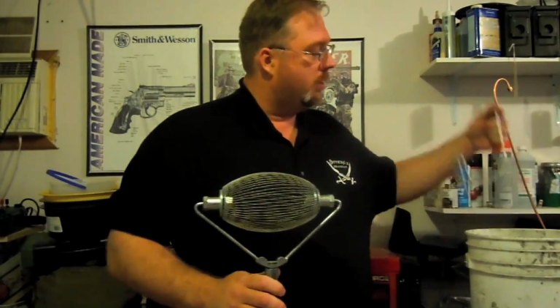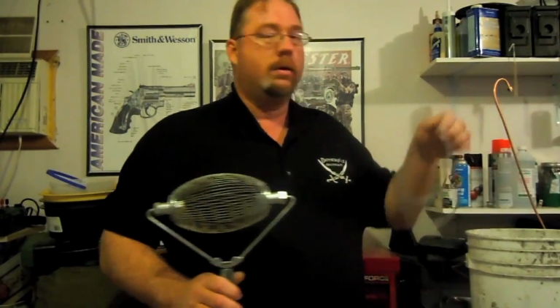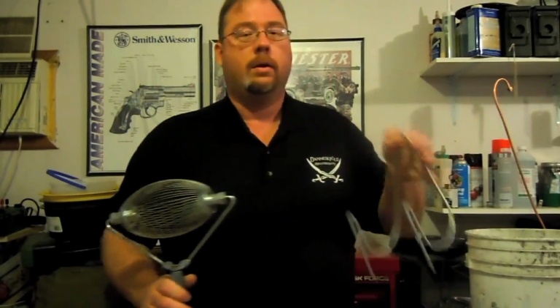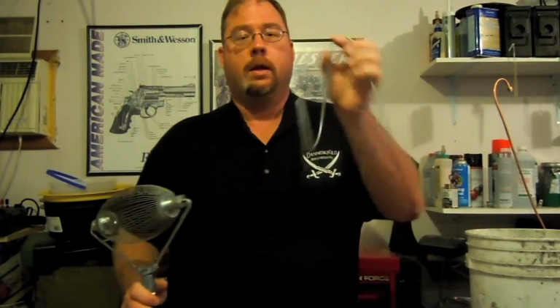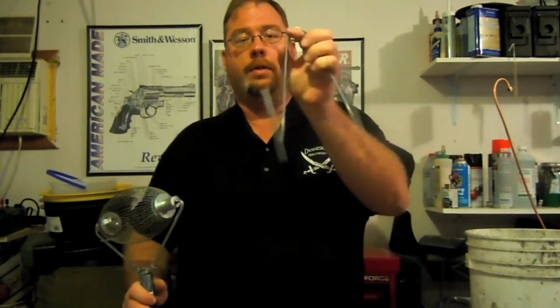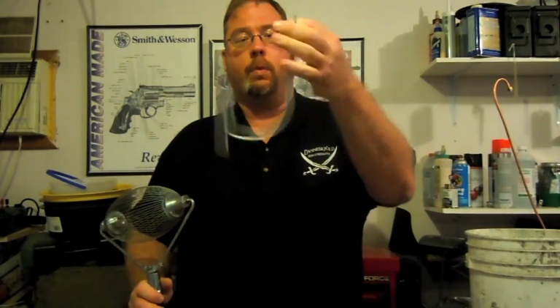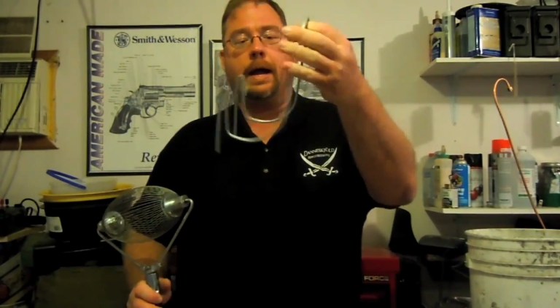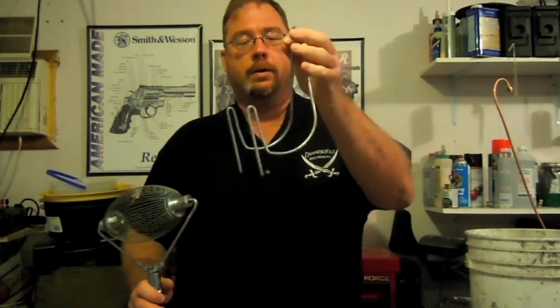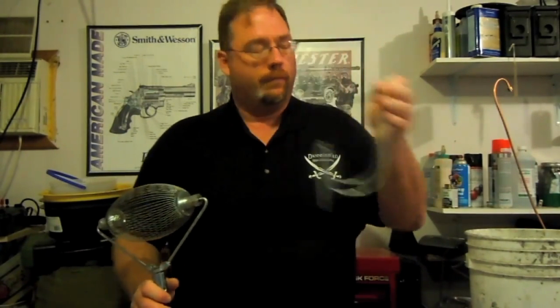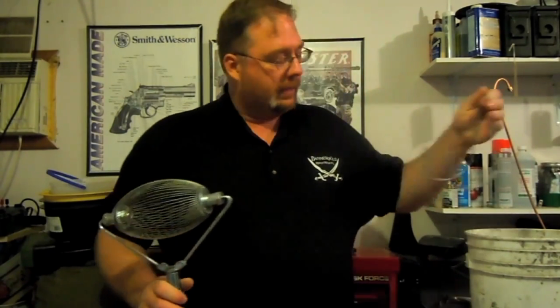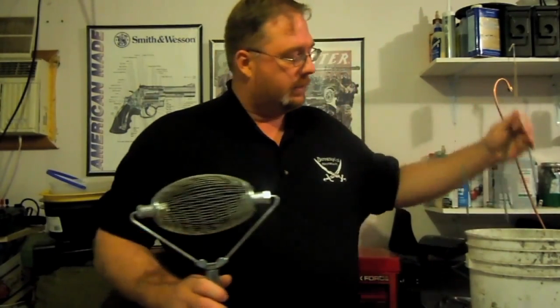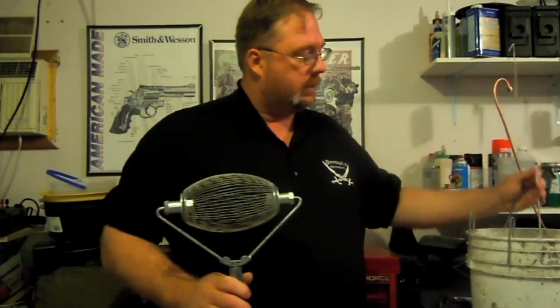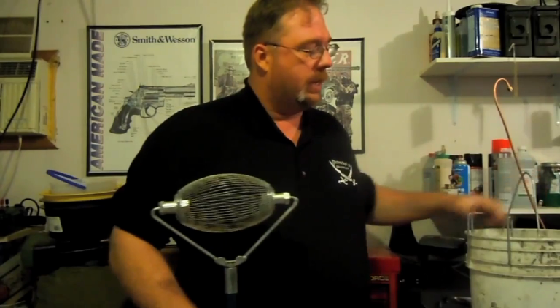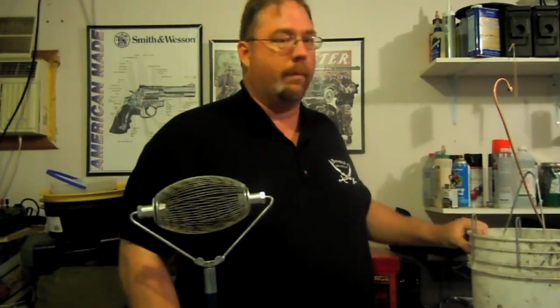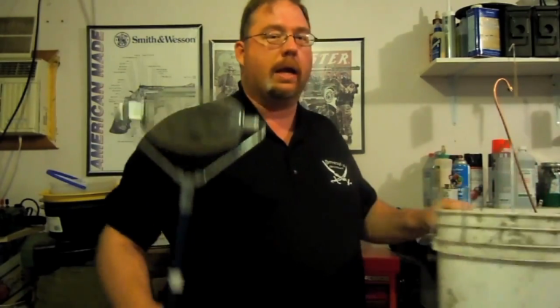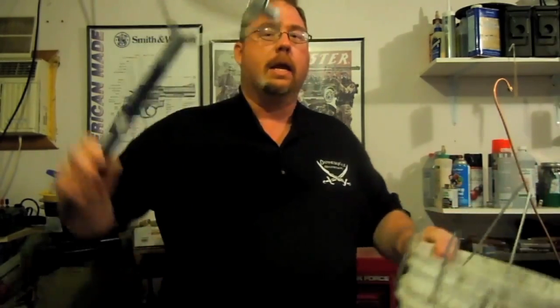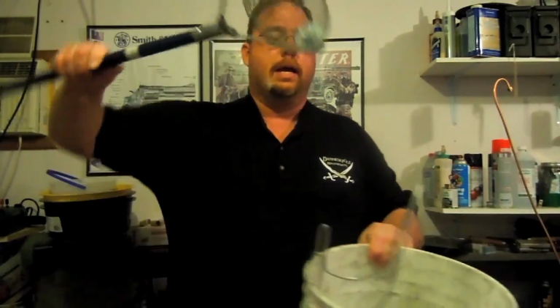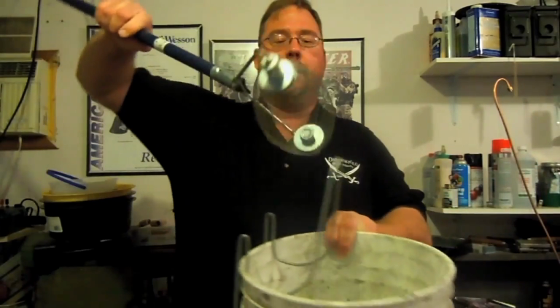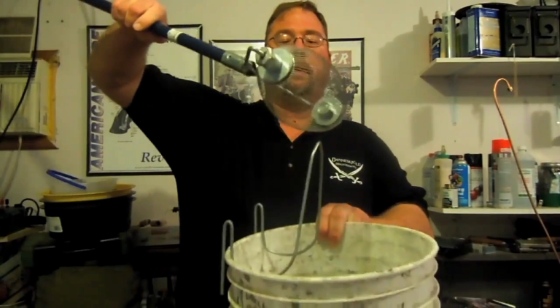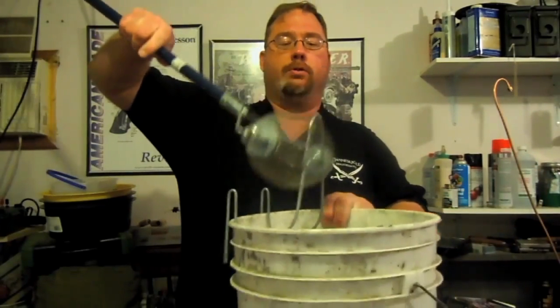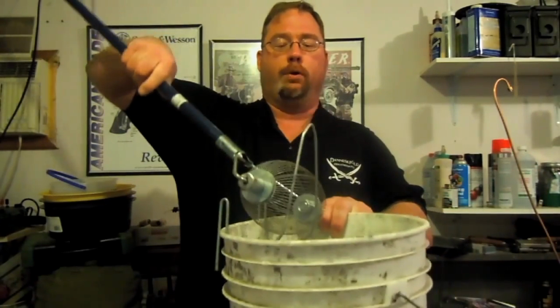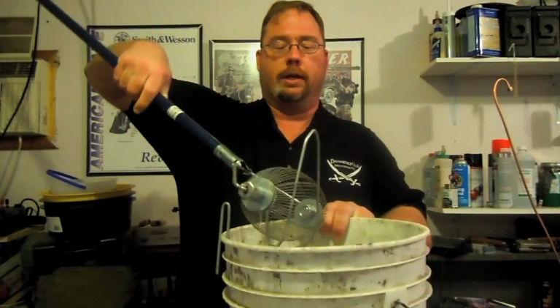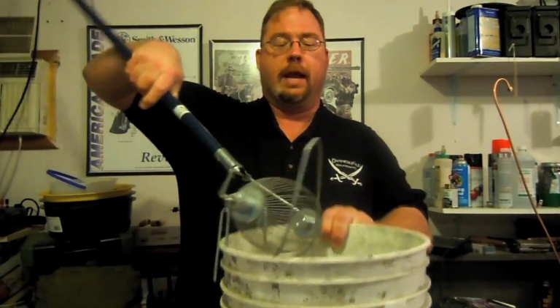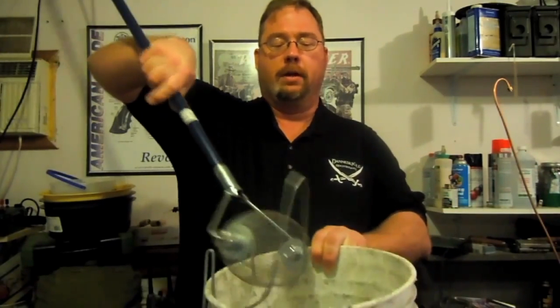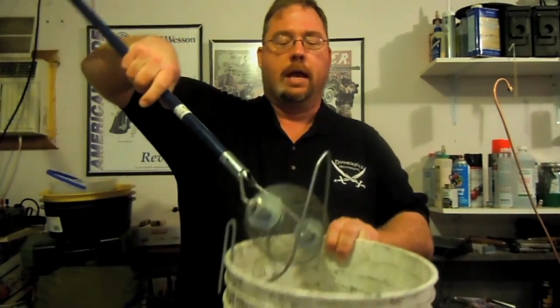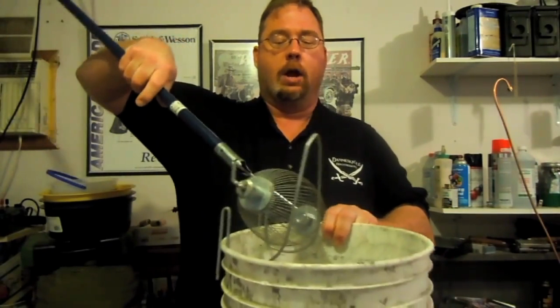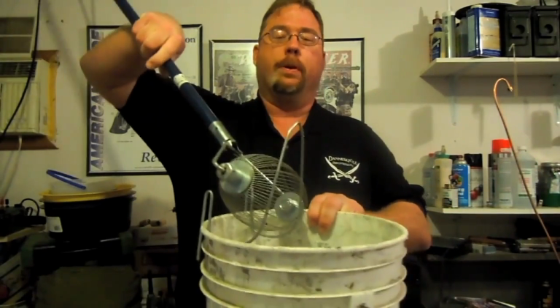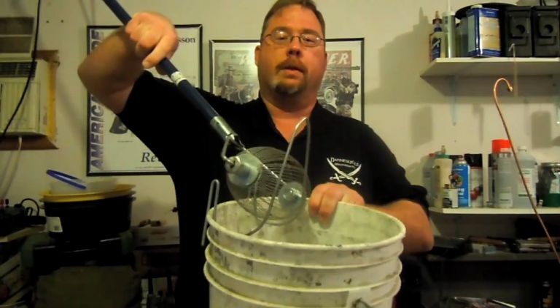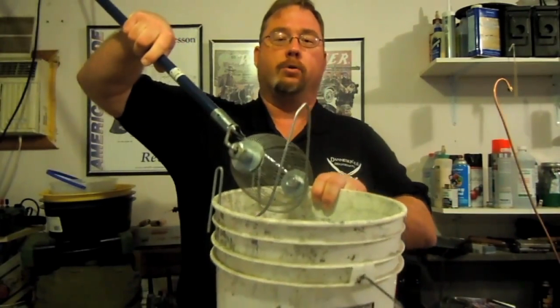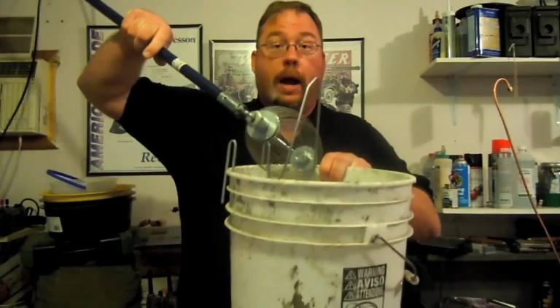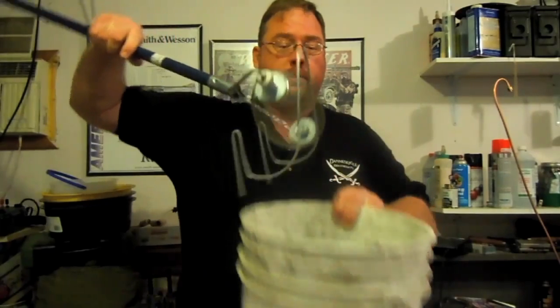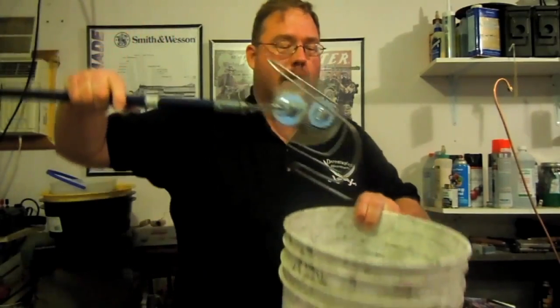It comes with this wire device that sits on the edge of a bucket, and then to empty it, you just push it down and it opens up those wires.